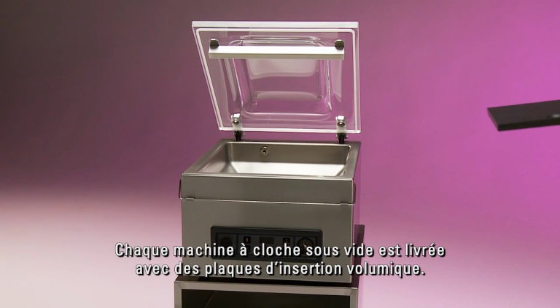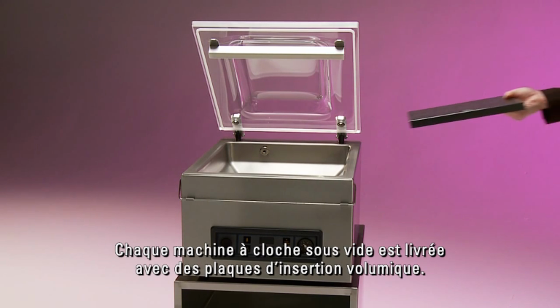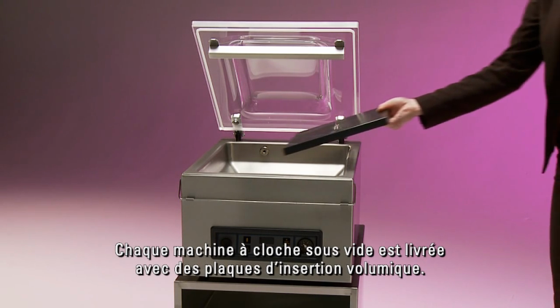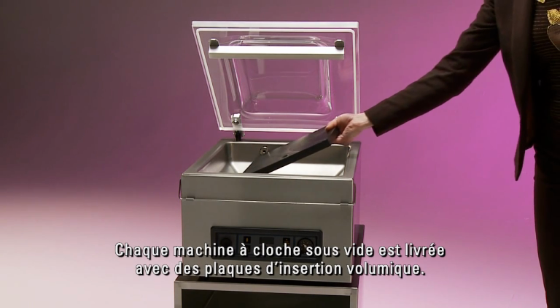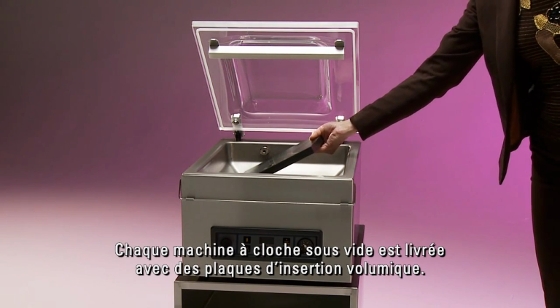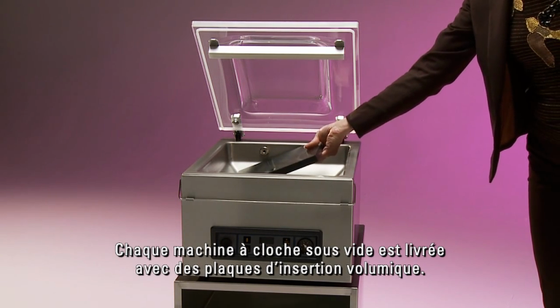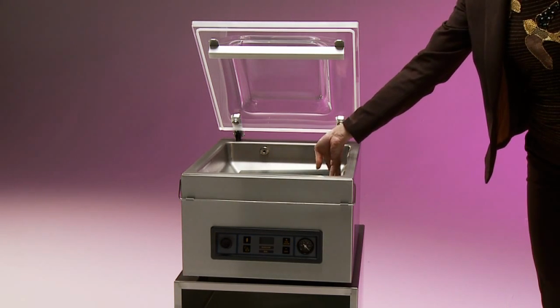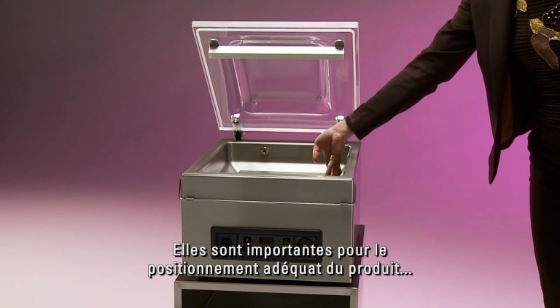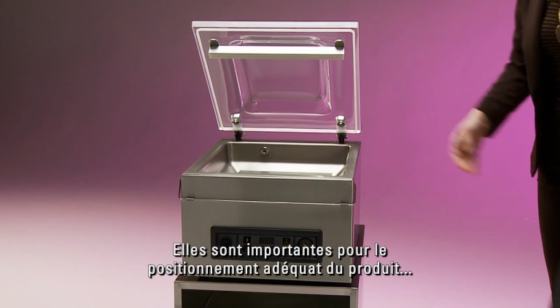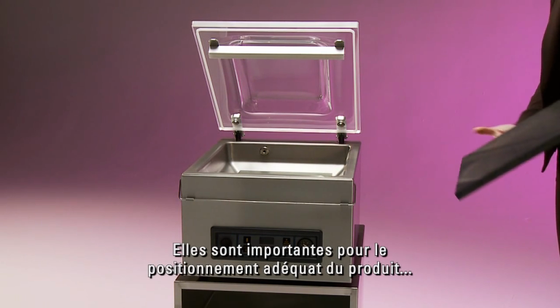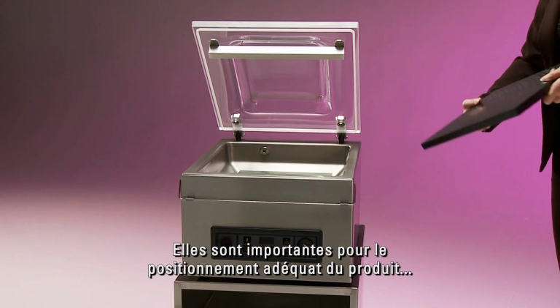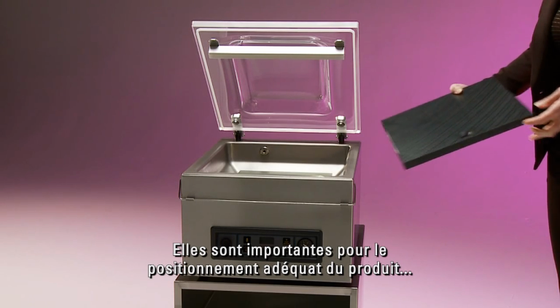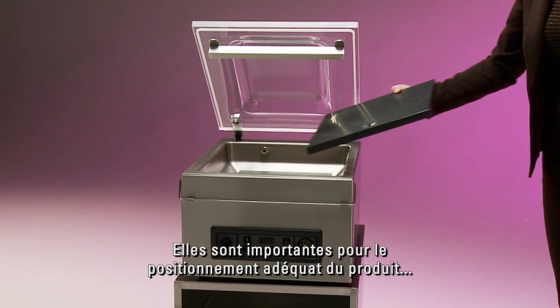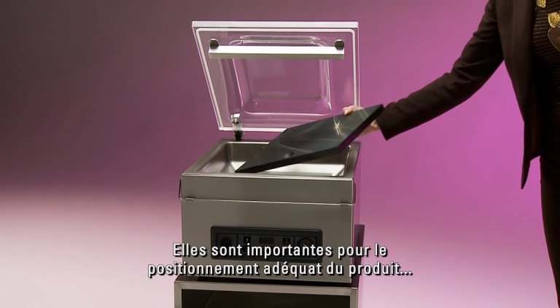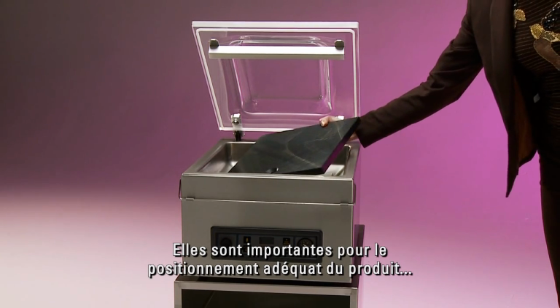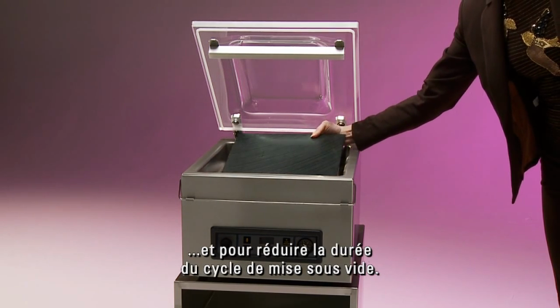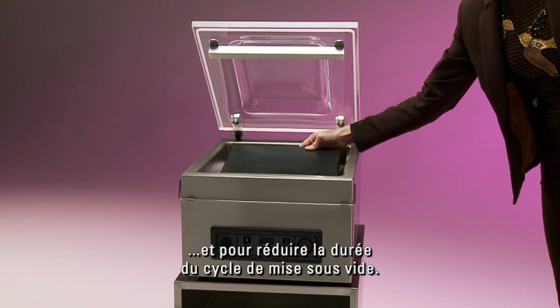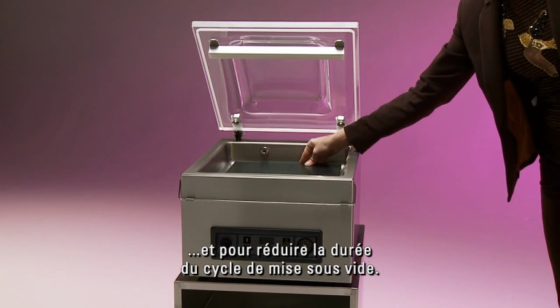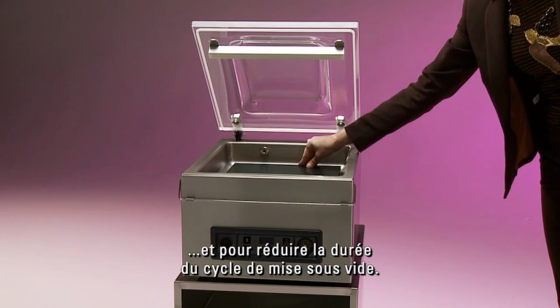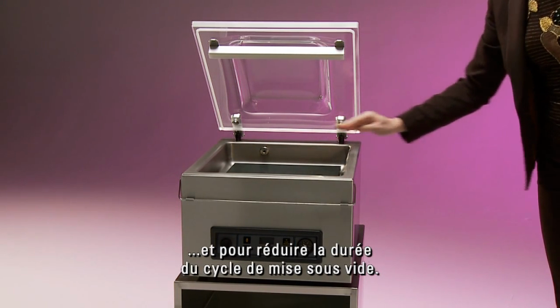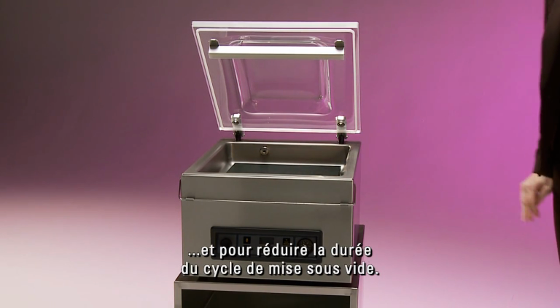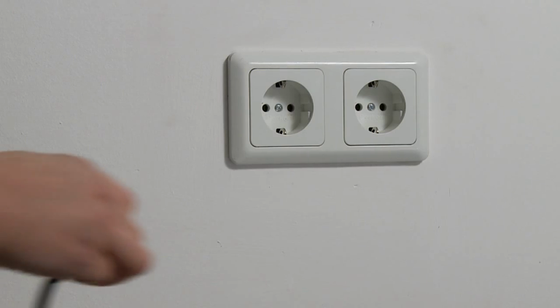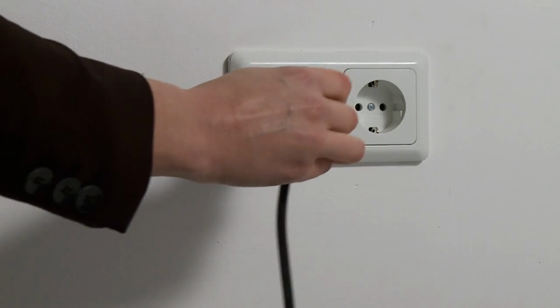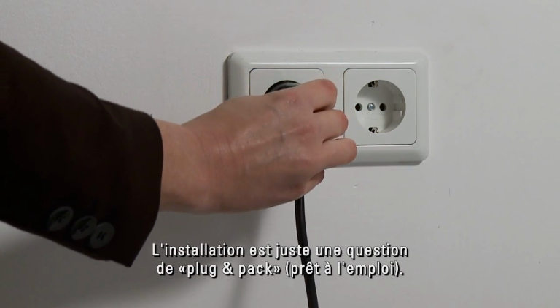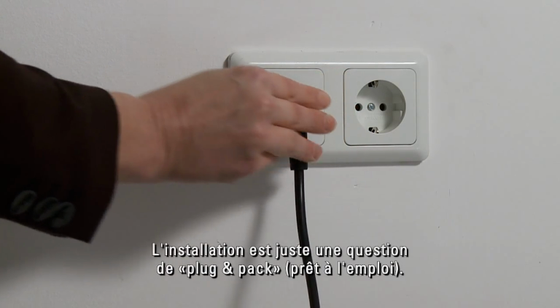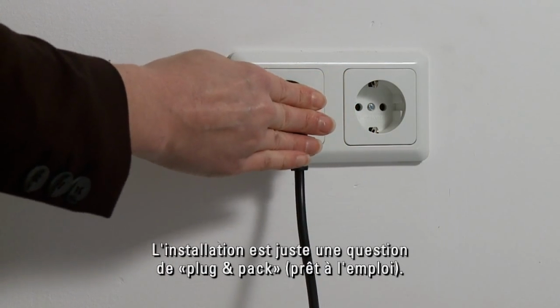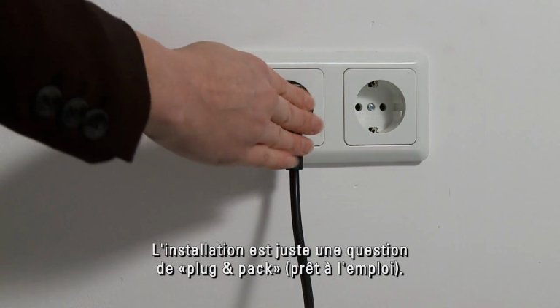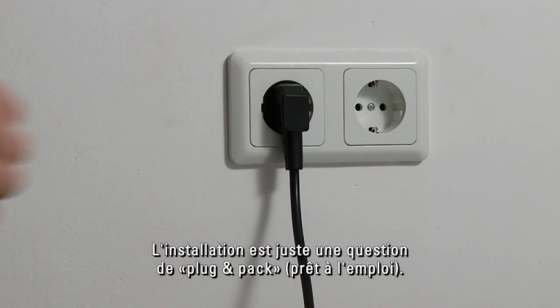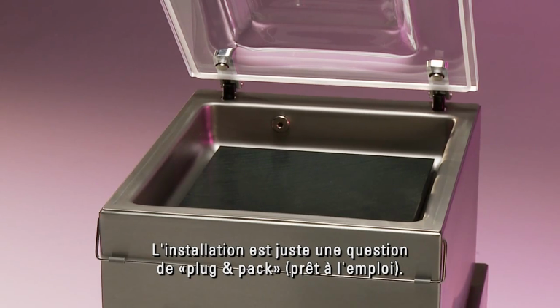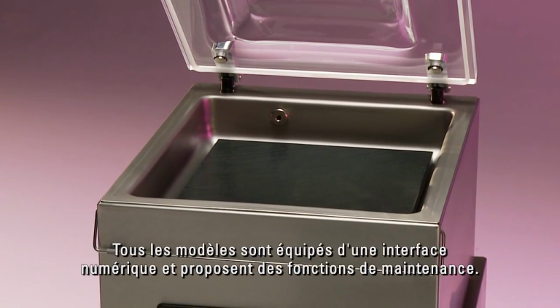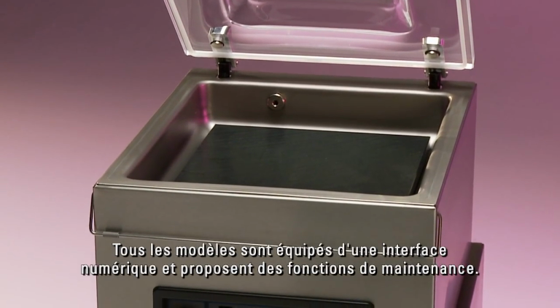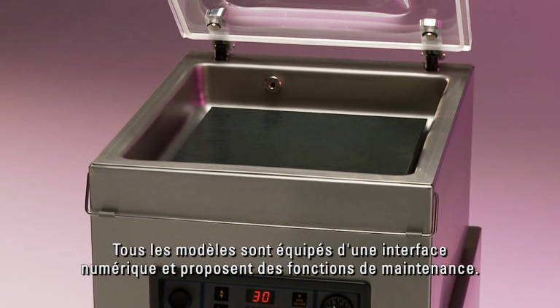Every vacuum pack machine comes with its own specially designed insert plates. Insert plates are important for the right positioning of the product and to reduce the length of the vacuum cycle. Installation is just a matter of plug and pack.